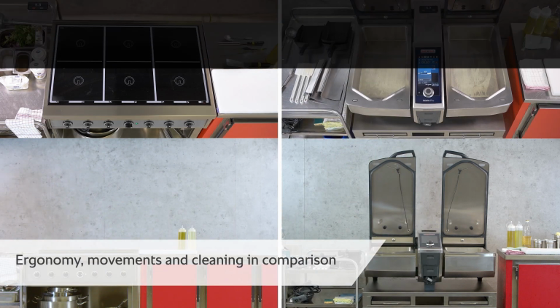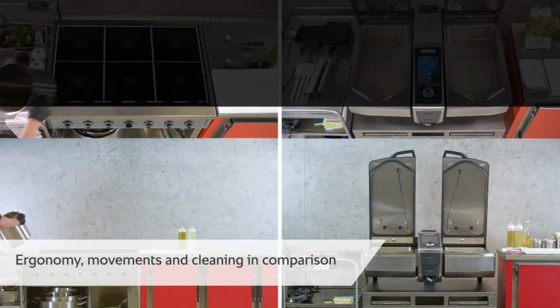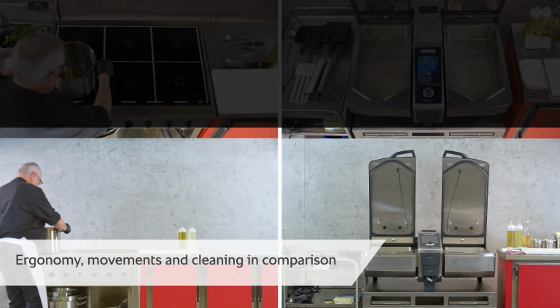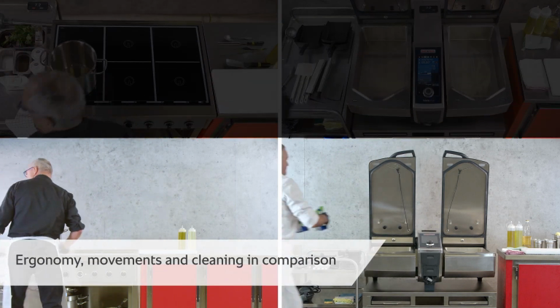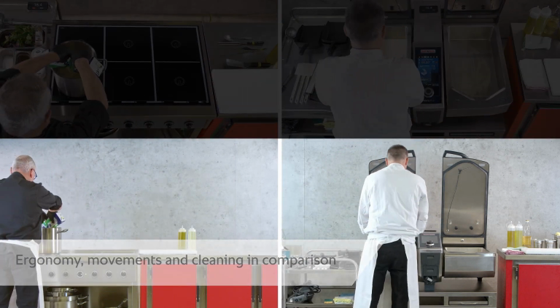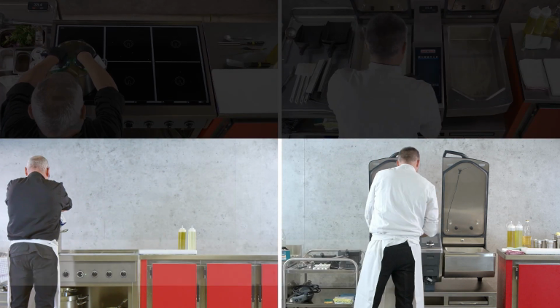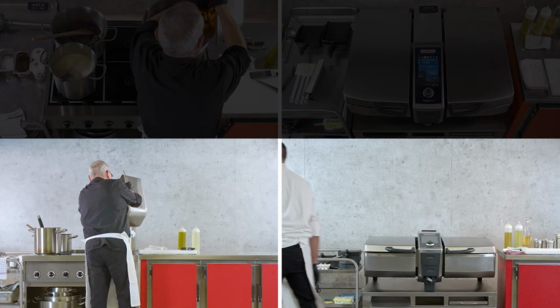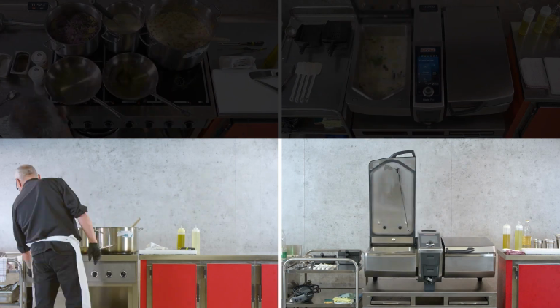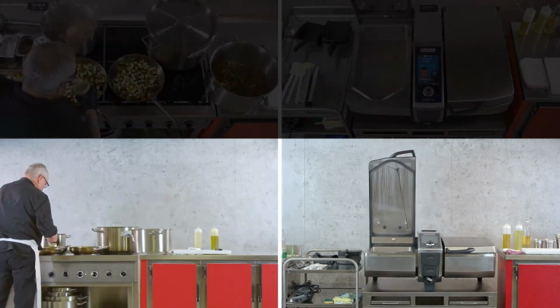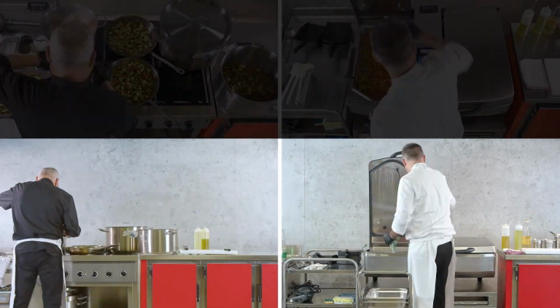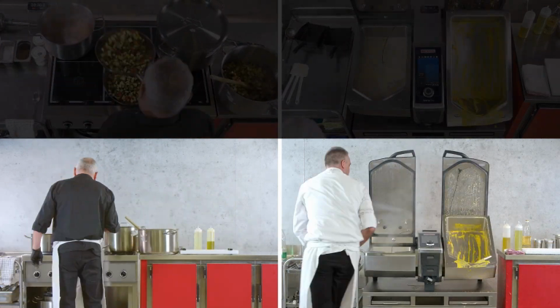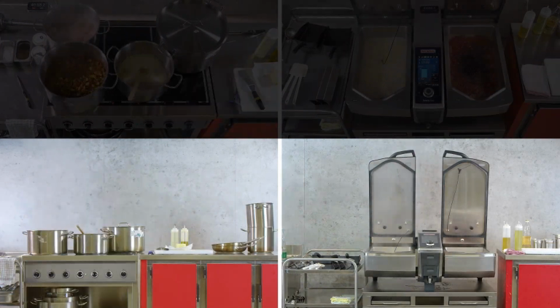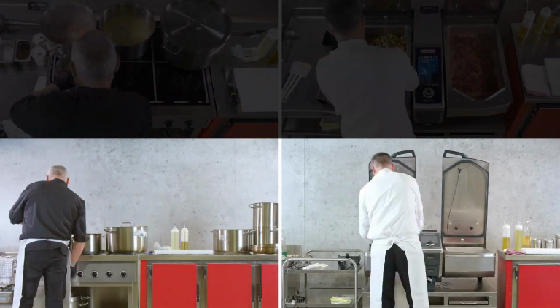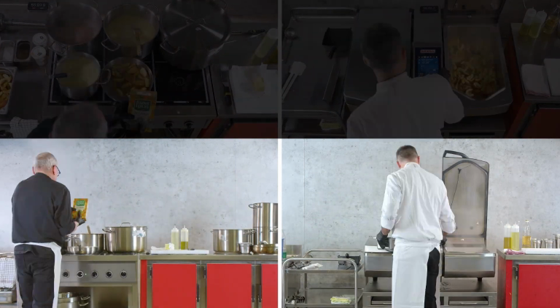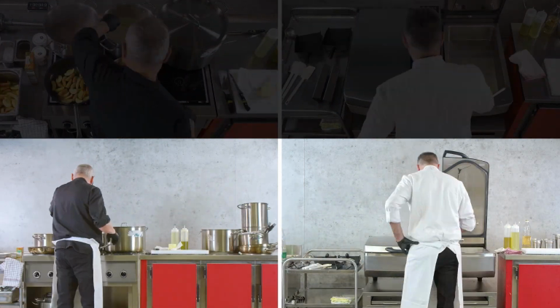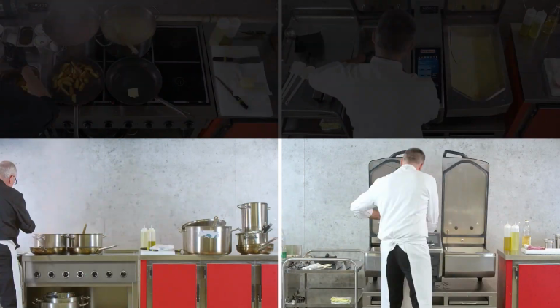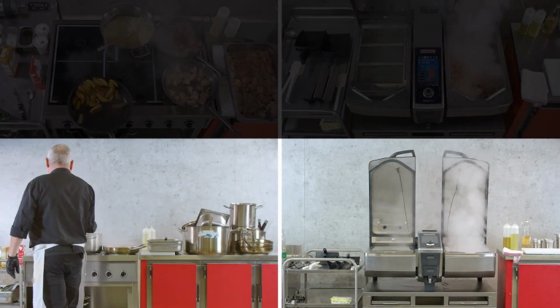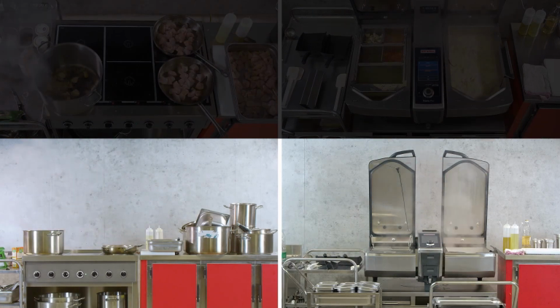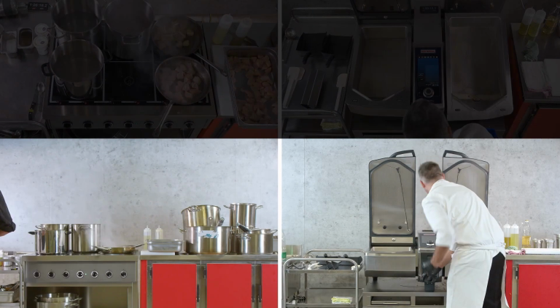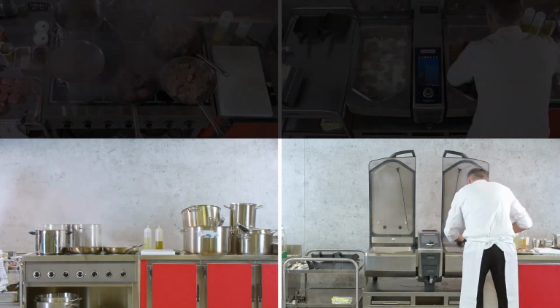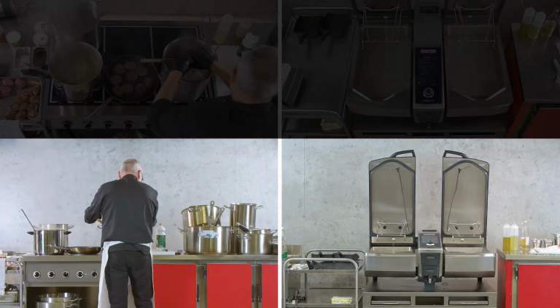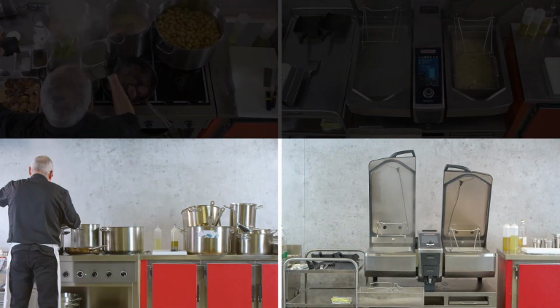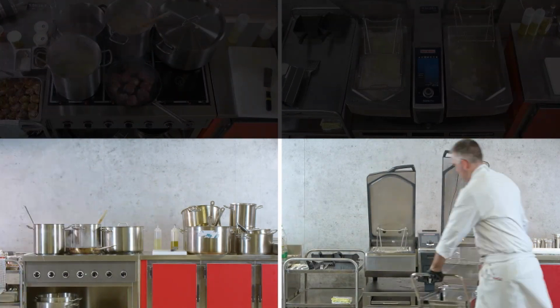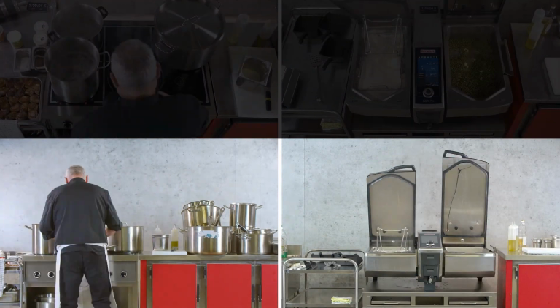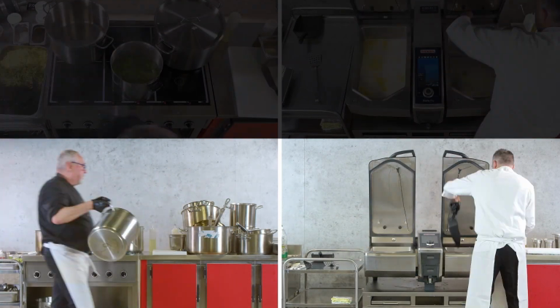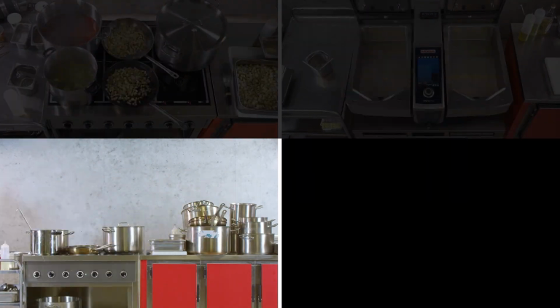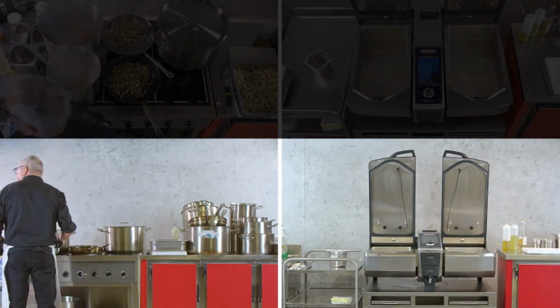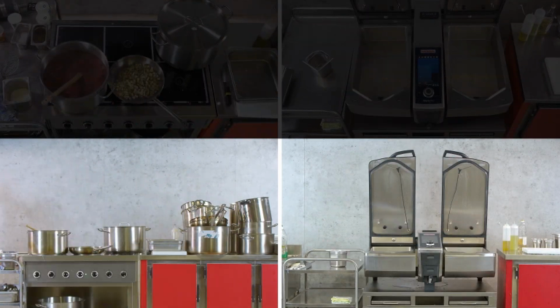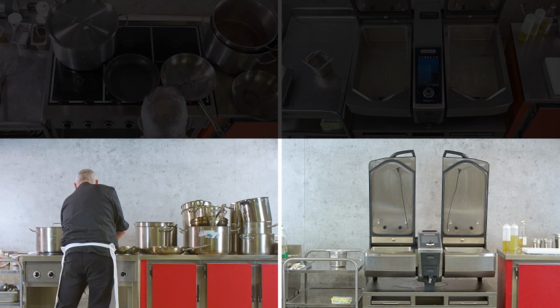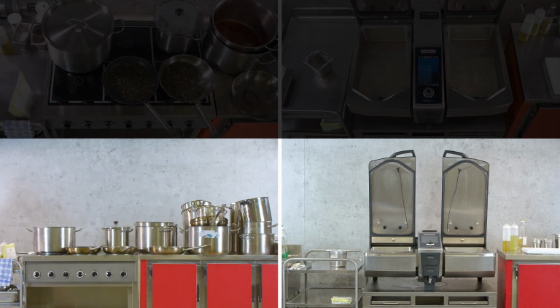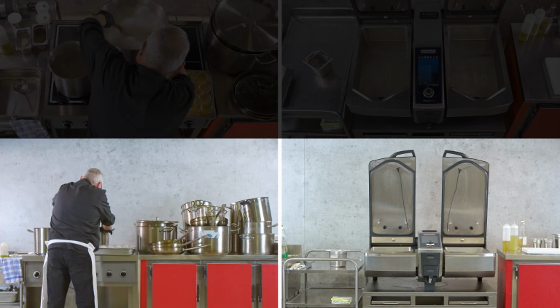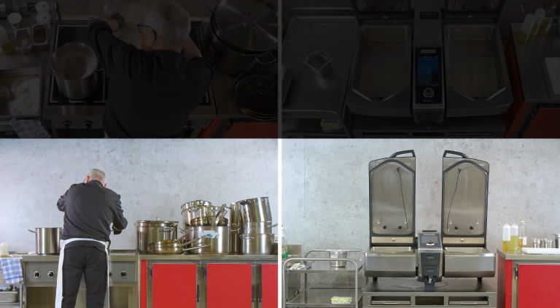The super time-lapse shows just how many pots and pans were moved during the cooking process. On the left, it's clearly visible that cleaning will take a lot of time. The iVario, by contrast, already had a quick cleaning between production steps.